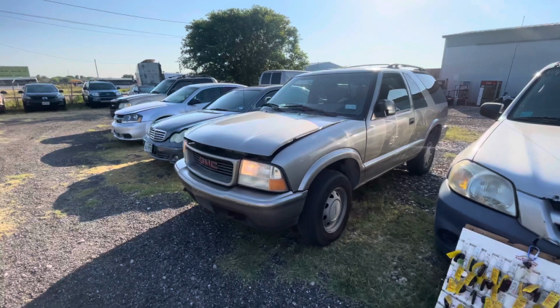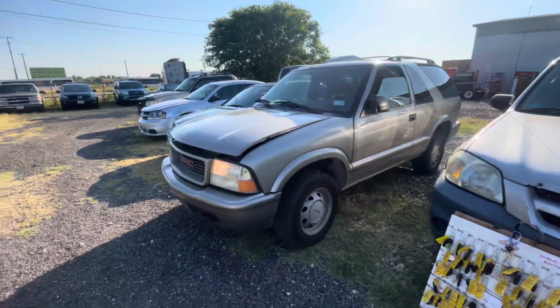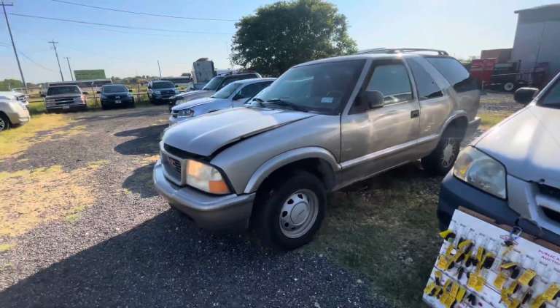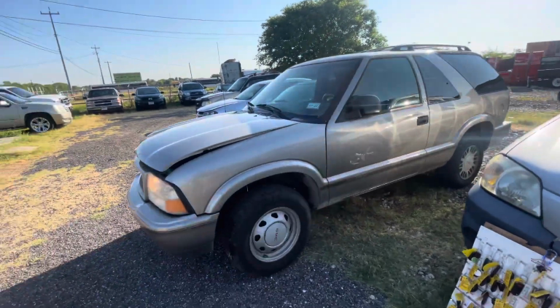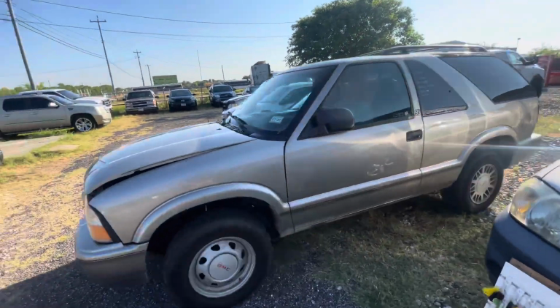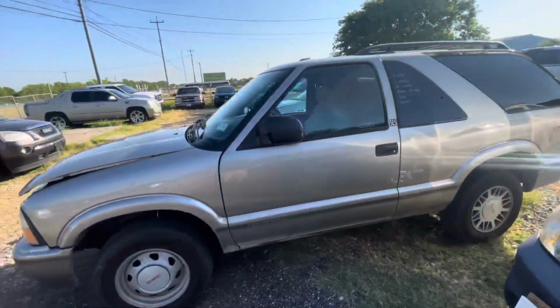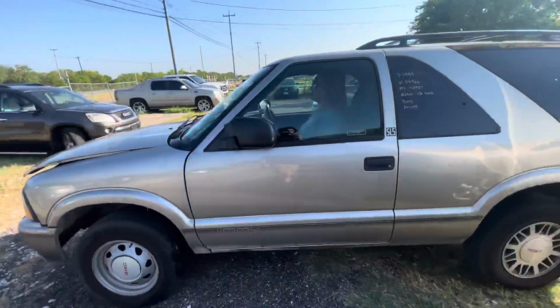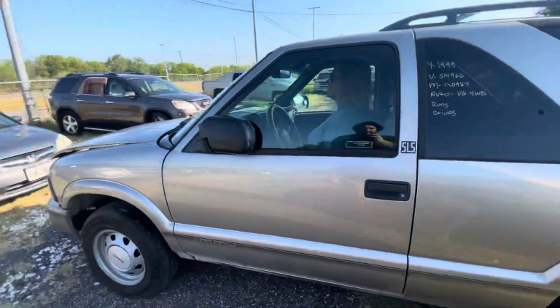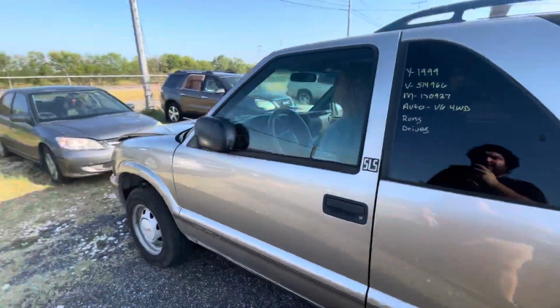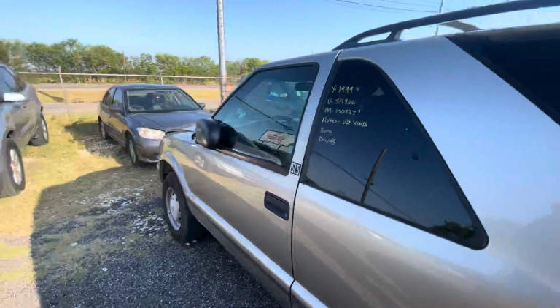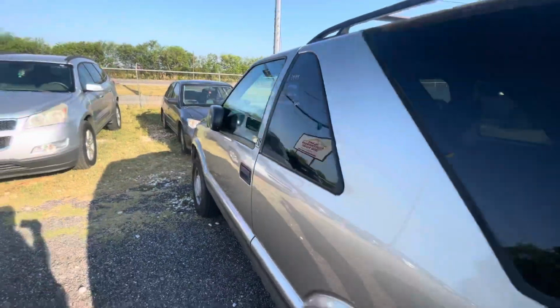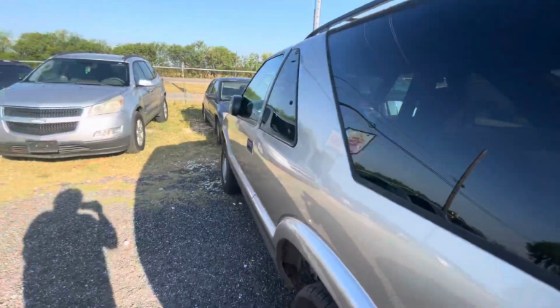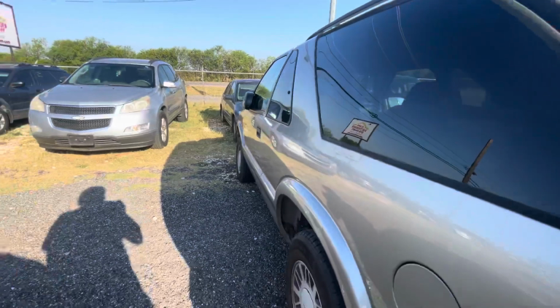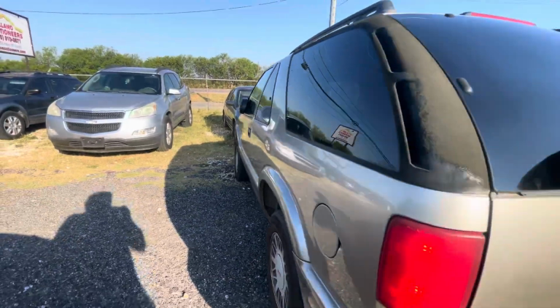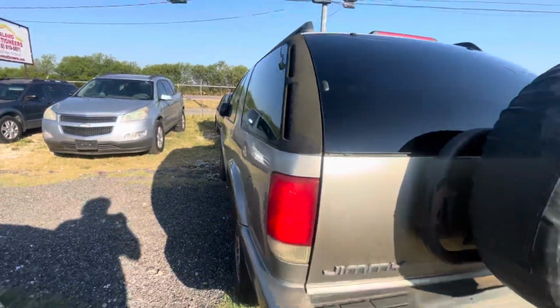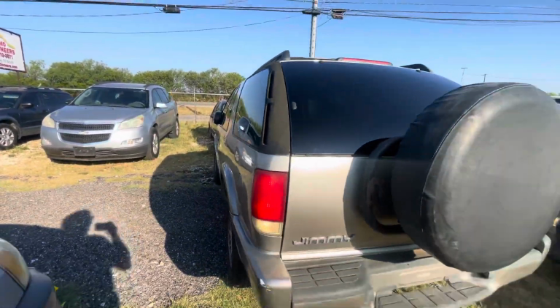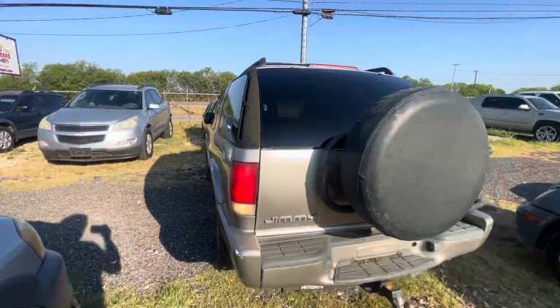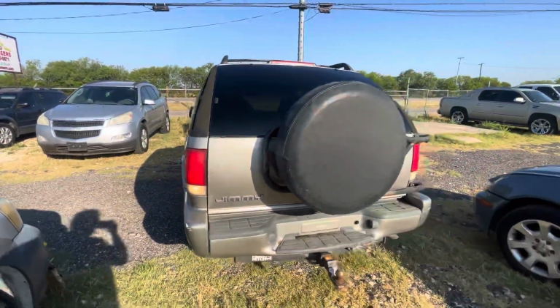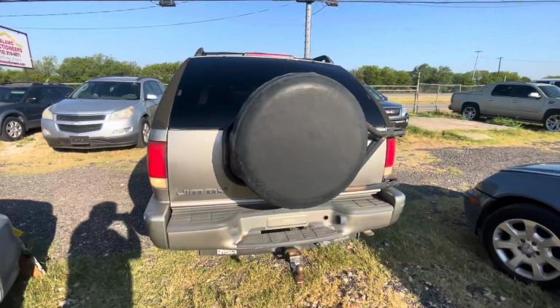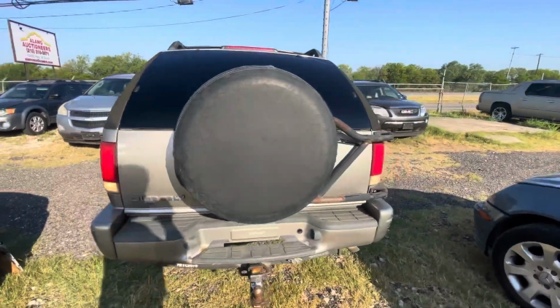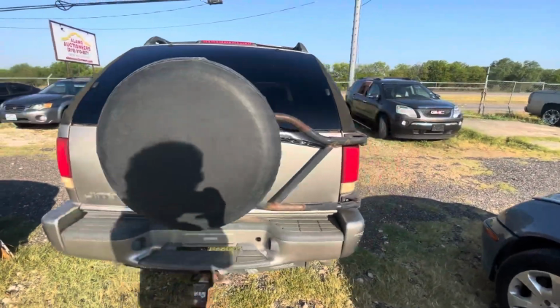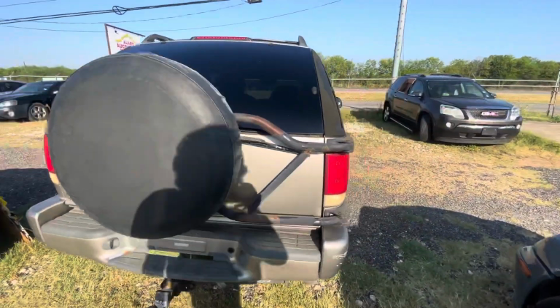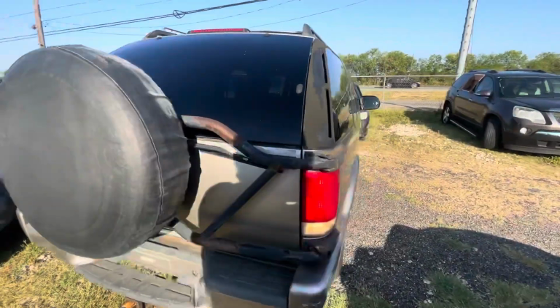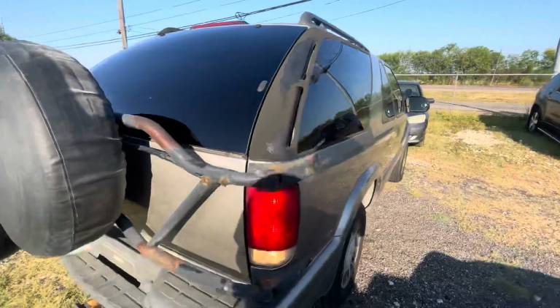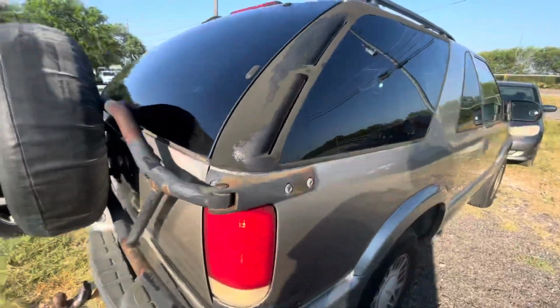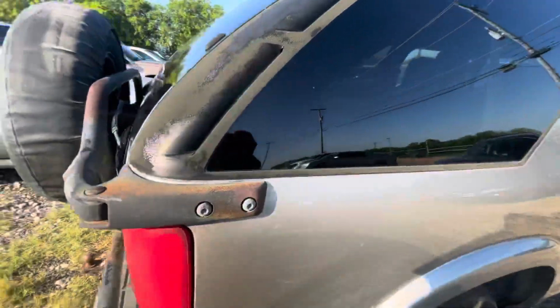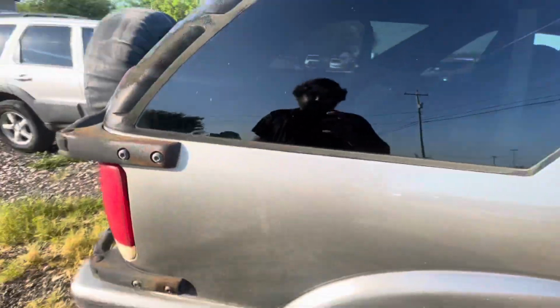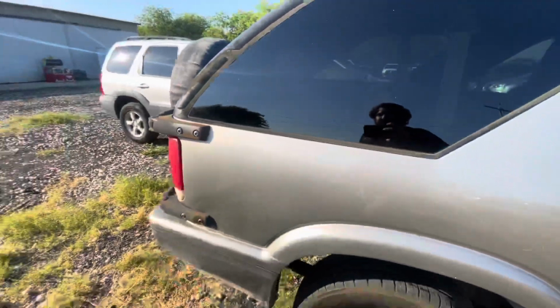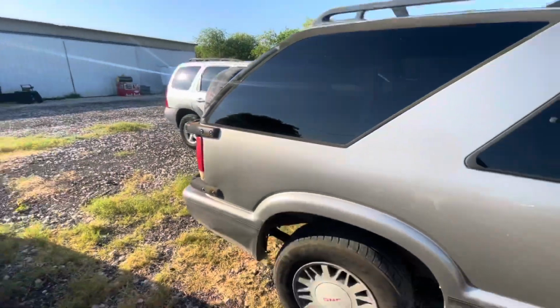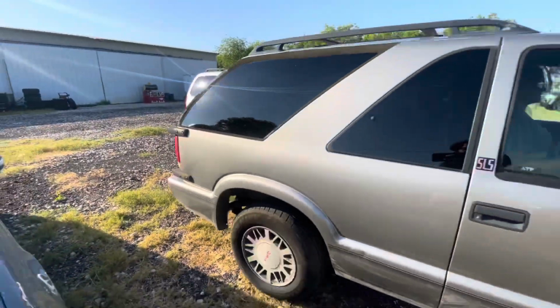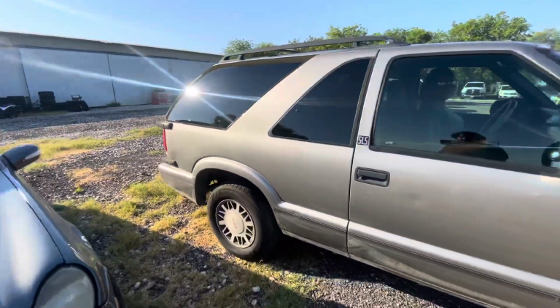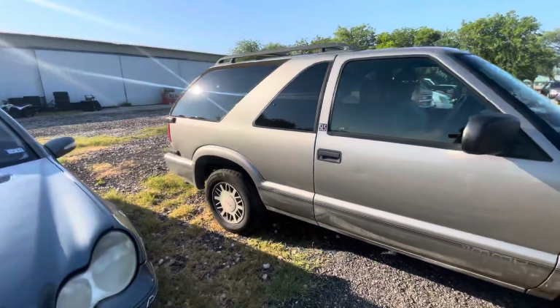Hey everybody, today we're at Alum Auctioneers. We have a 1999 Chevy Jimmy, or I guess a GMC Jimmy. Pretty nice little truck.